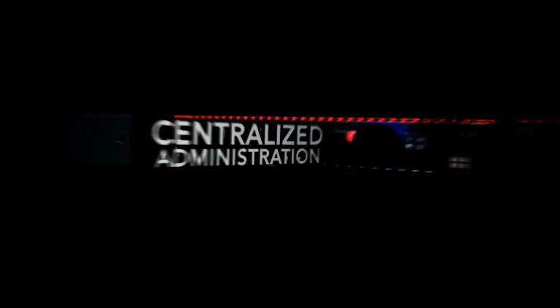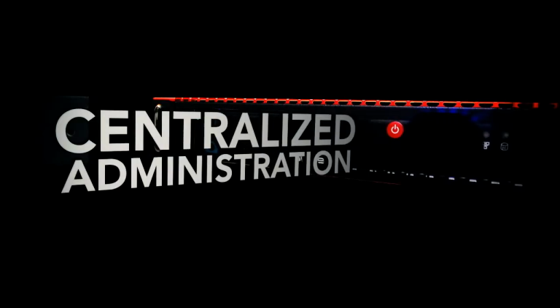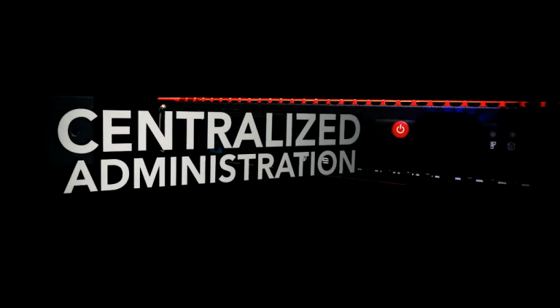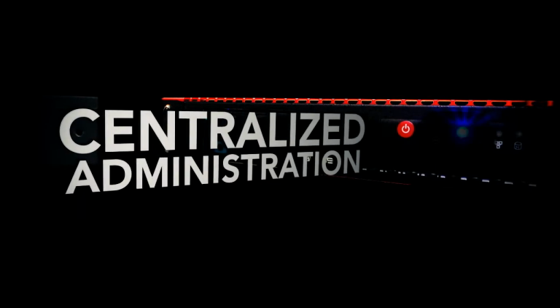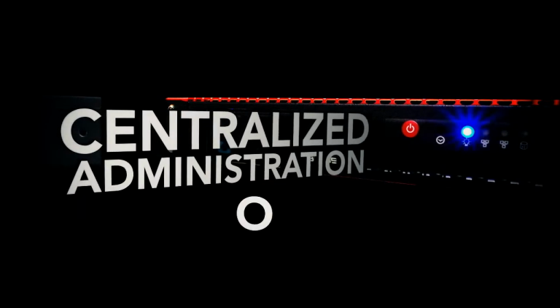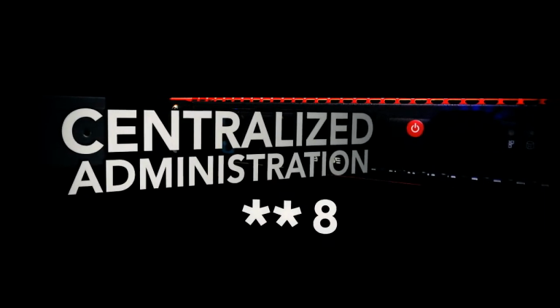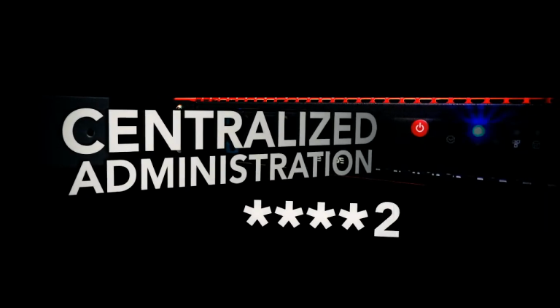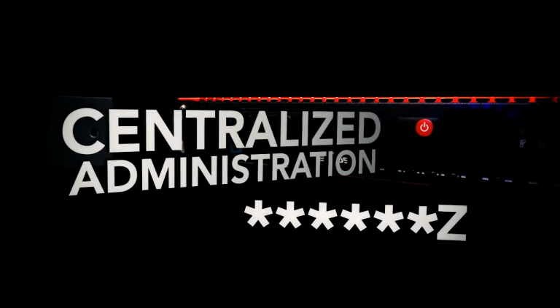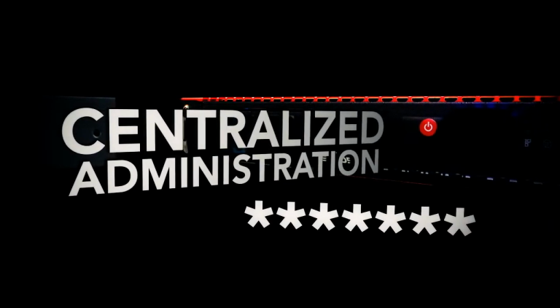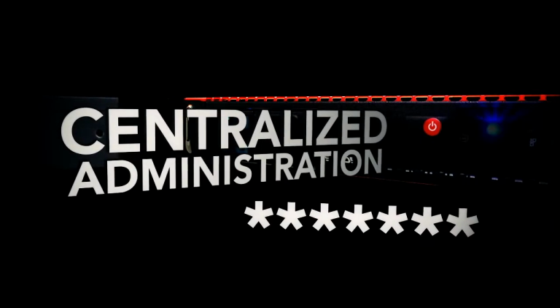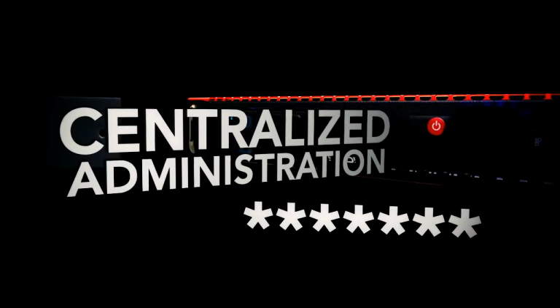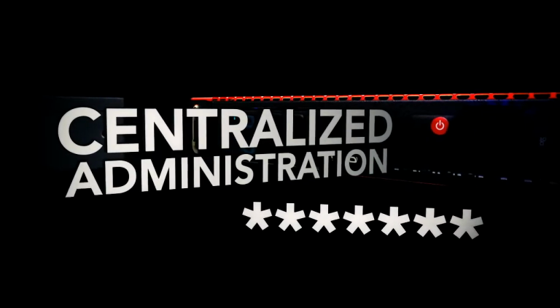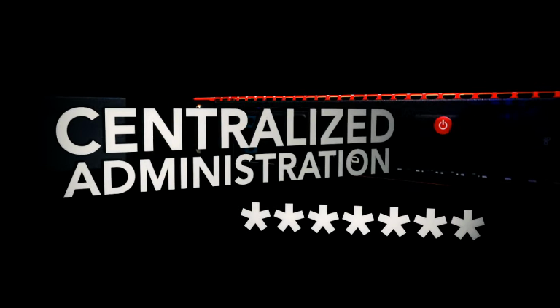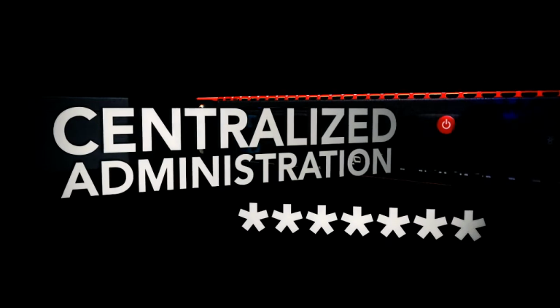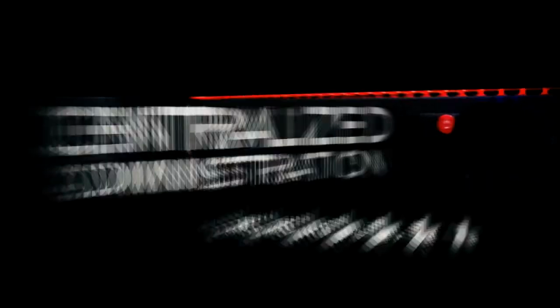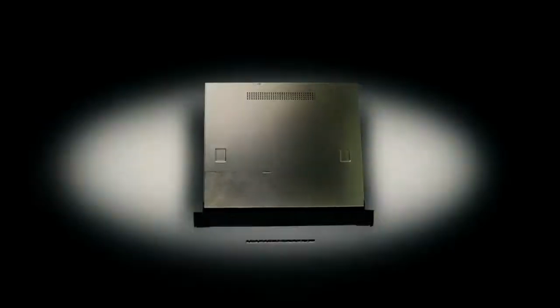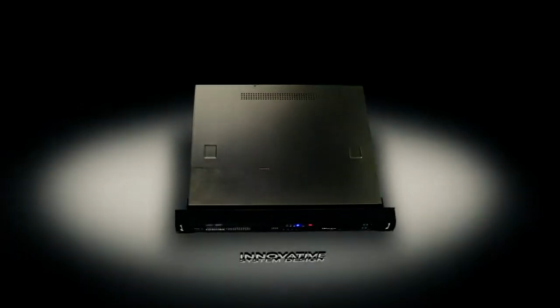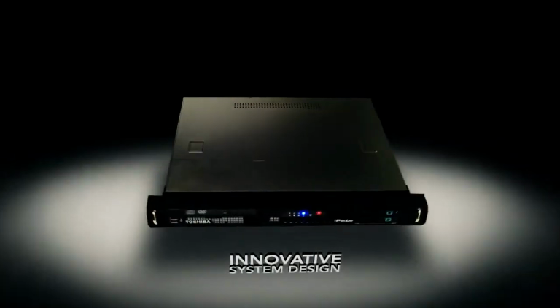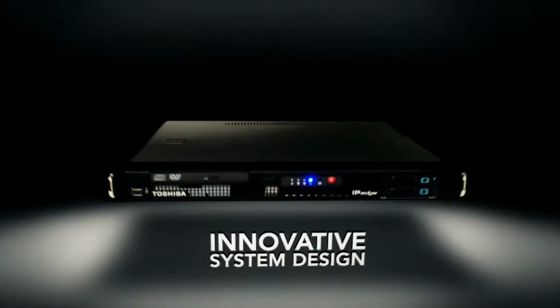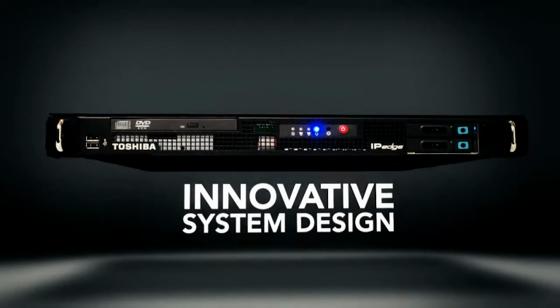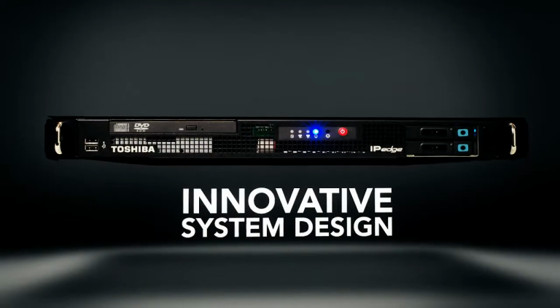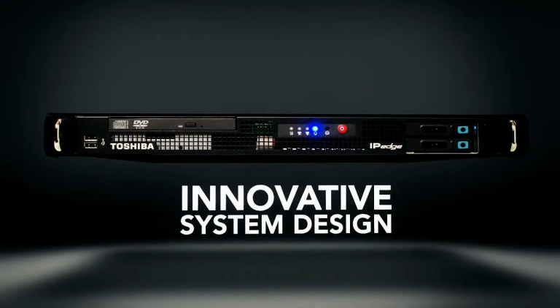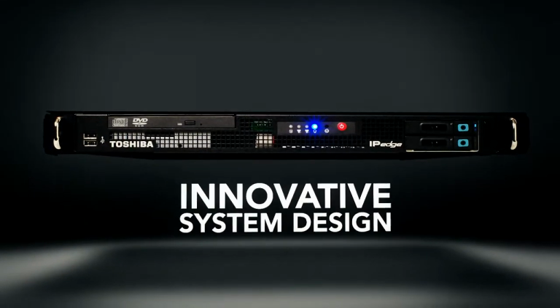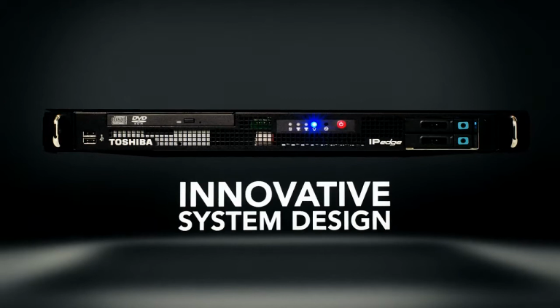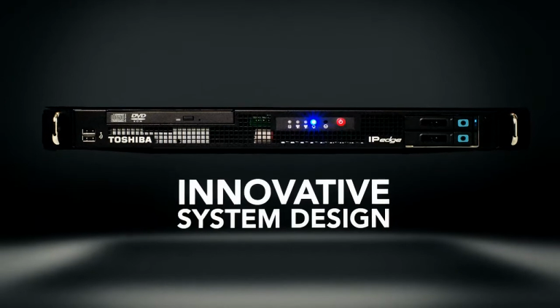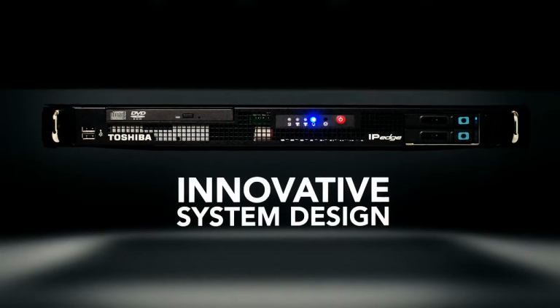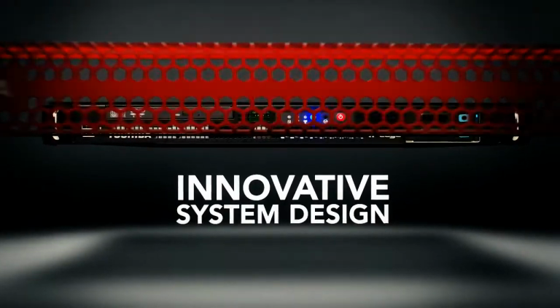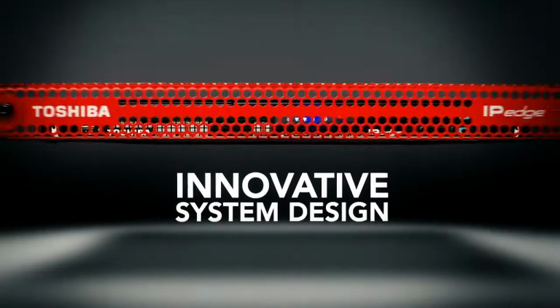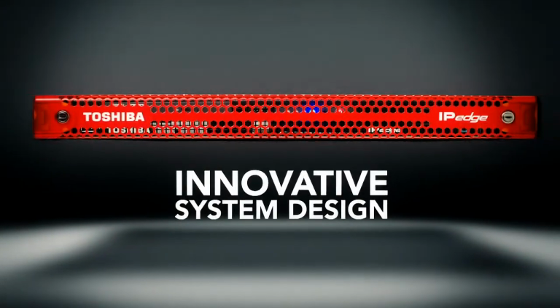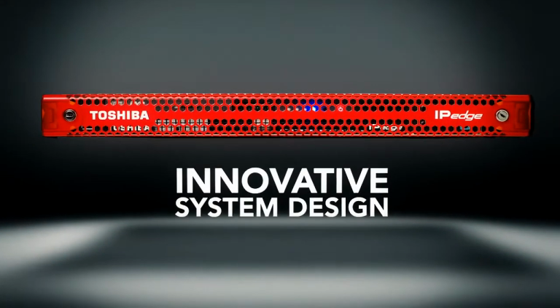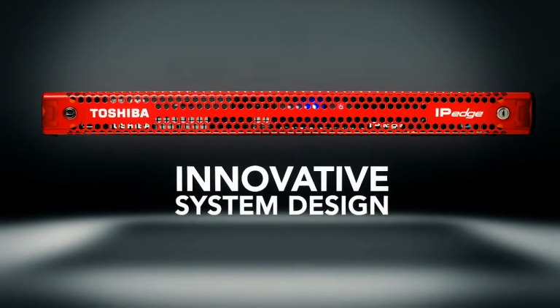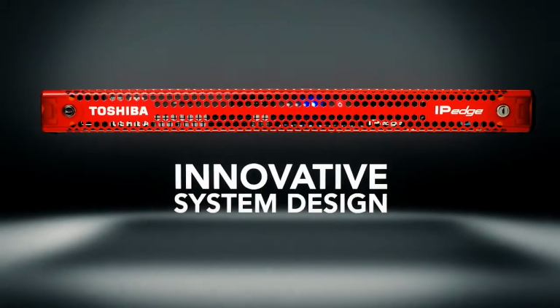With centralized administration, you need nothing more than web browser access to manage your multi-site business communications. IP Edge's innovative system design provides low total cost of ownership and gives your business what it needs to succeed.